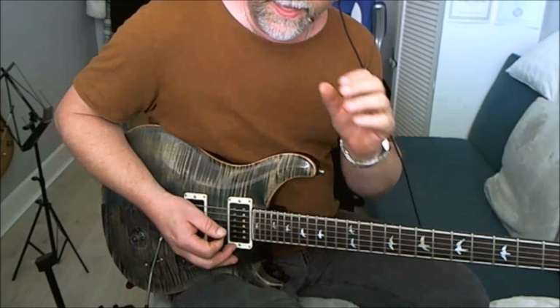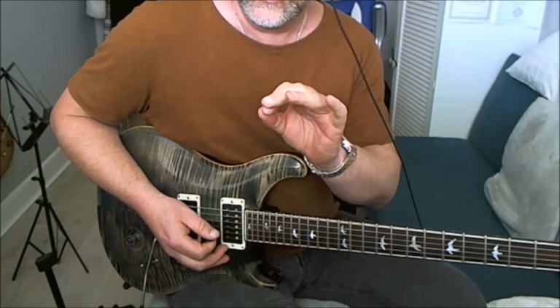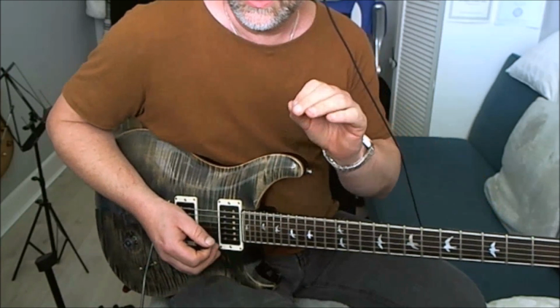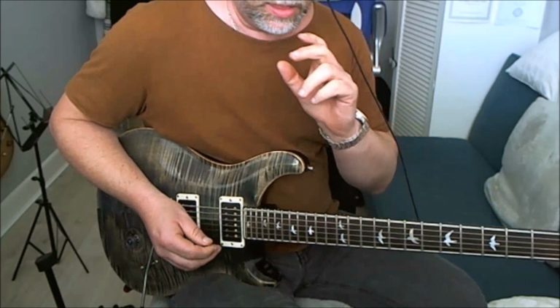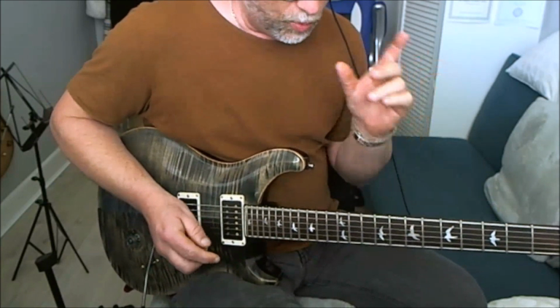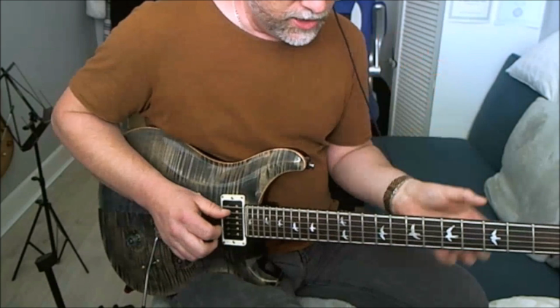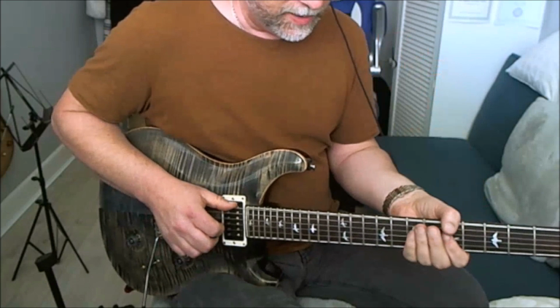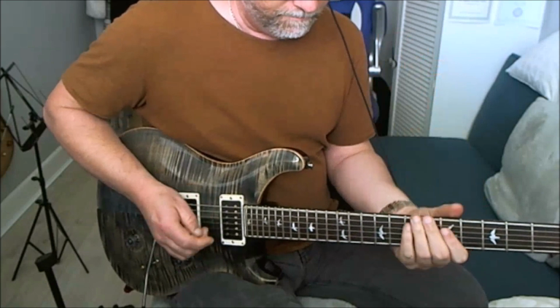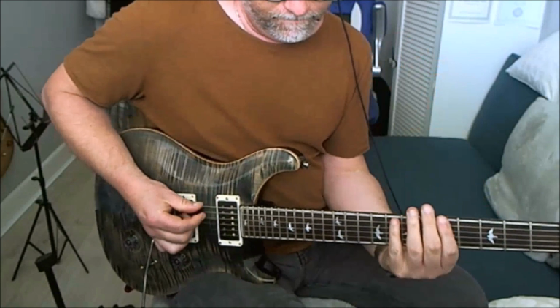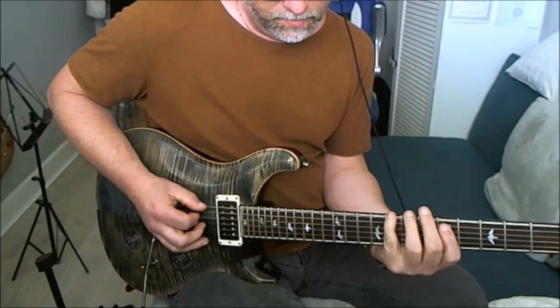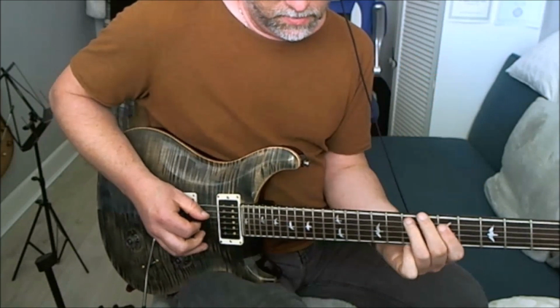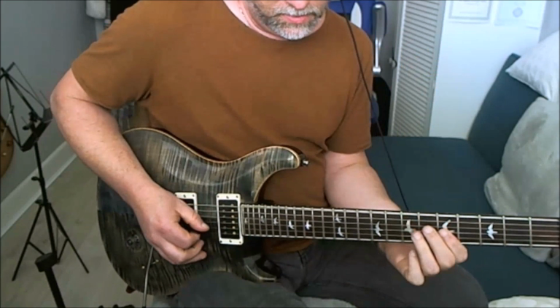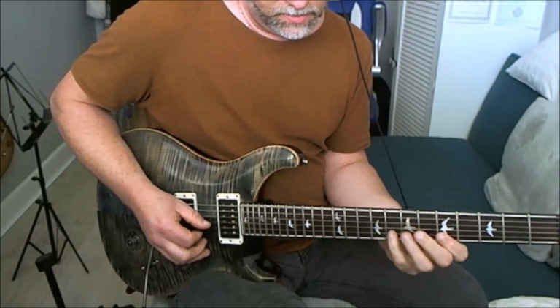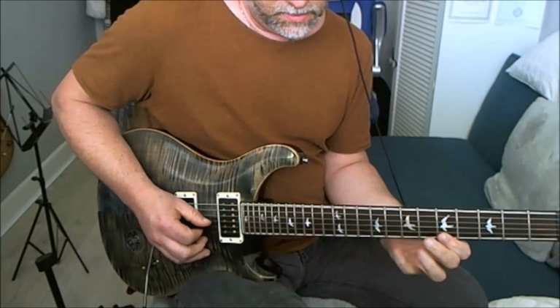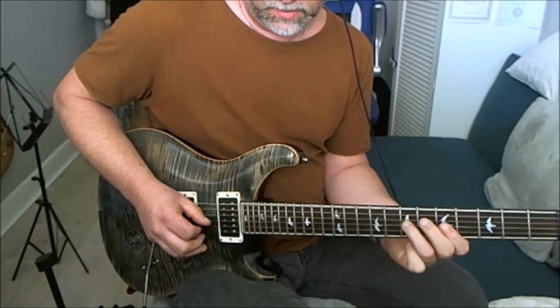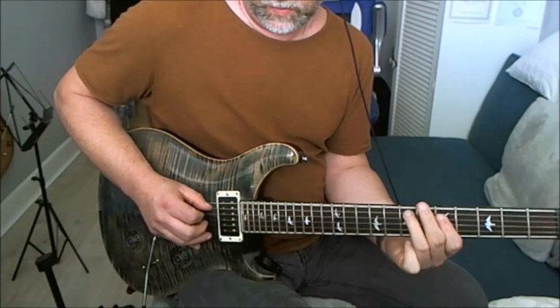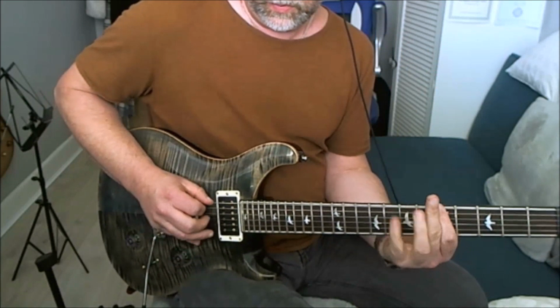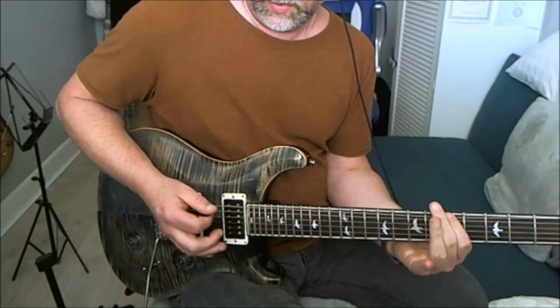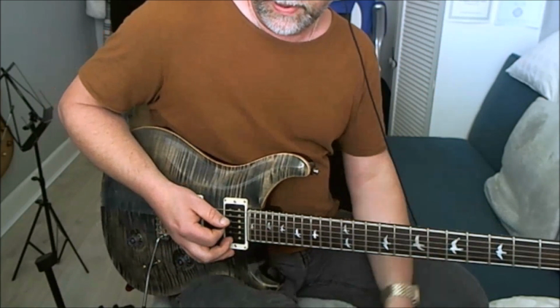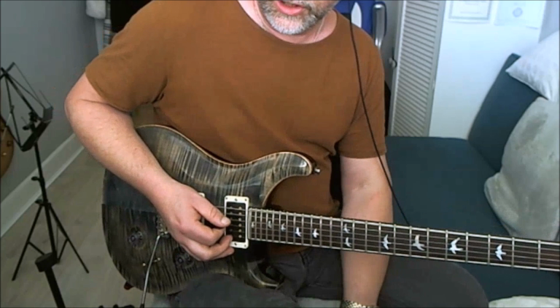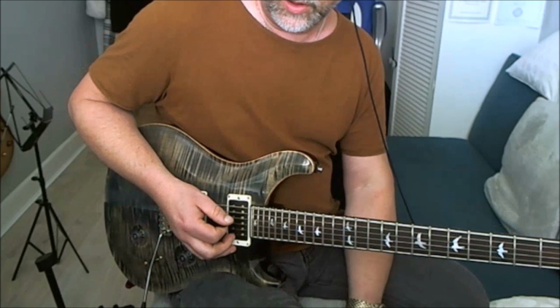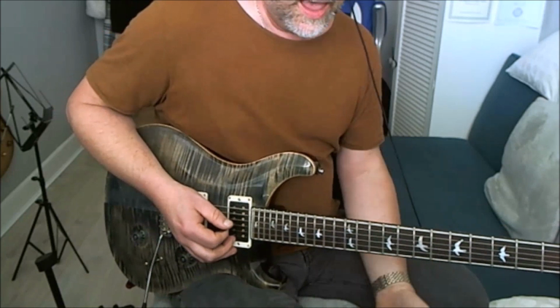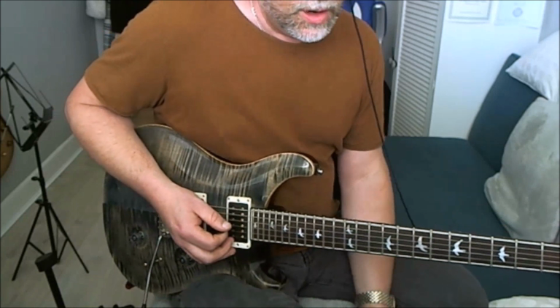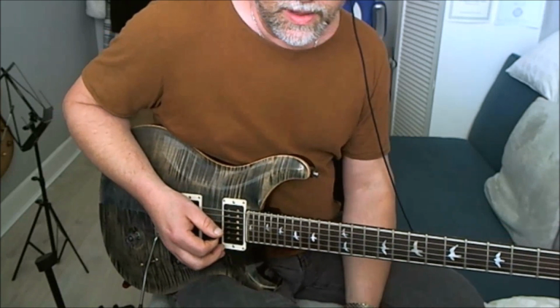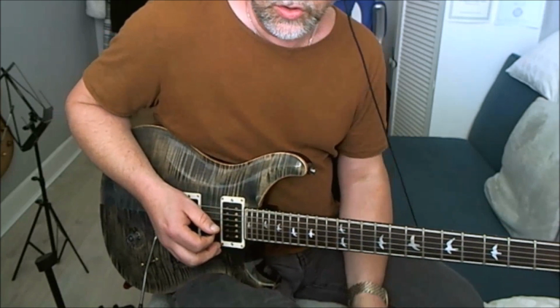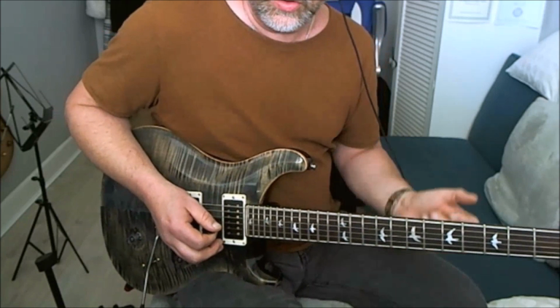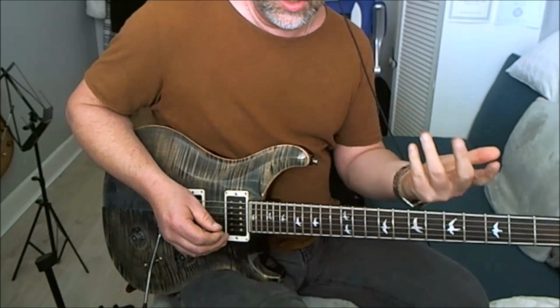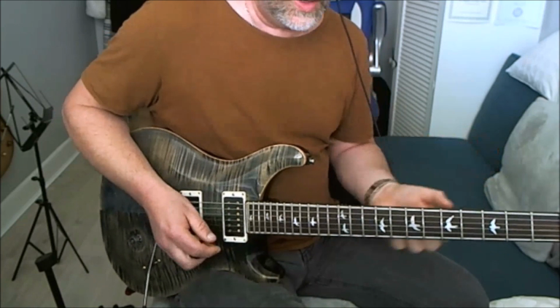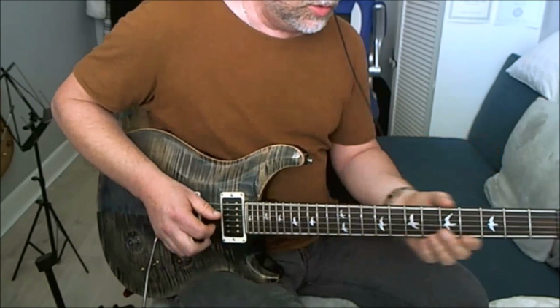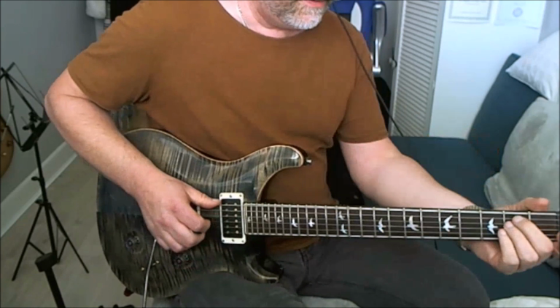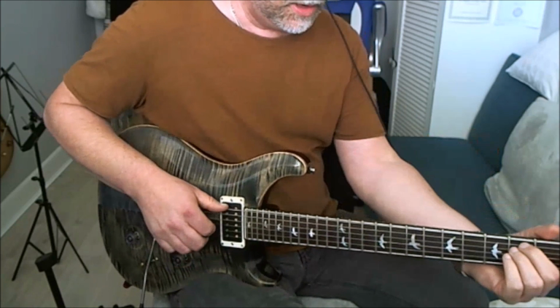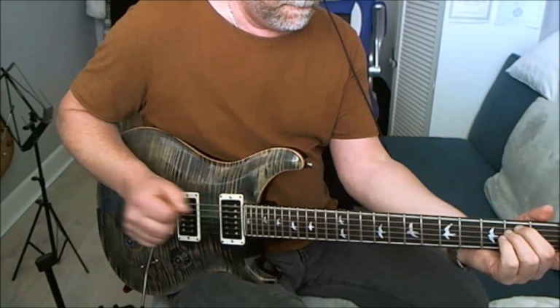Now that is just using the one shape — pentatonic shape number one. If you know some other shapes you can use those as well, so you can have E minor using a different shape position.